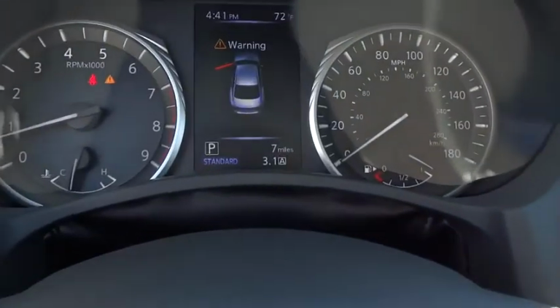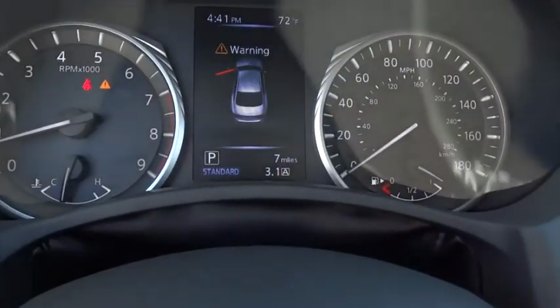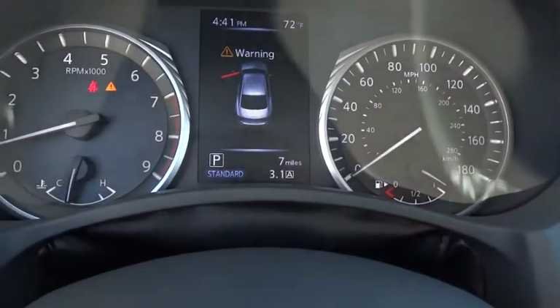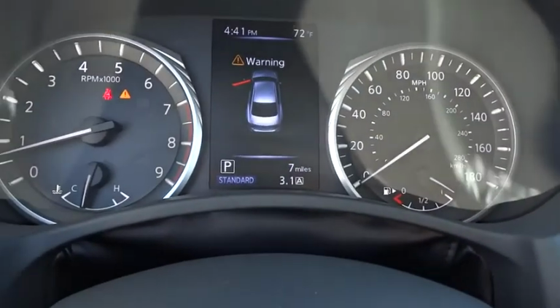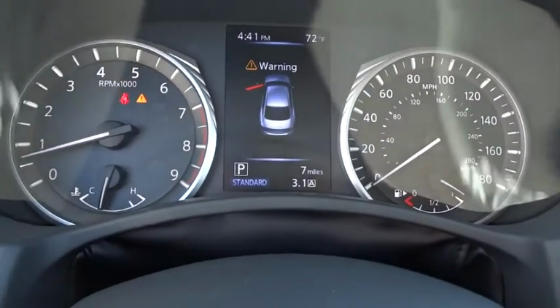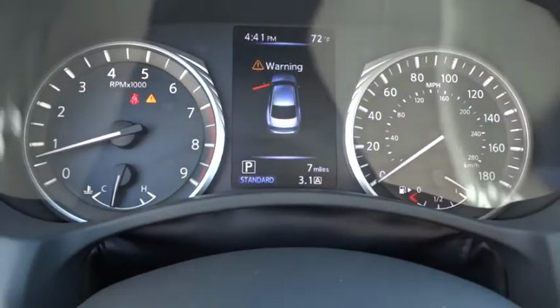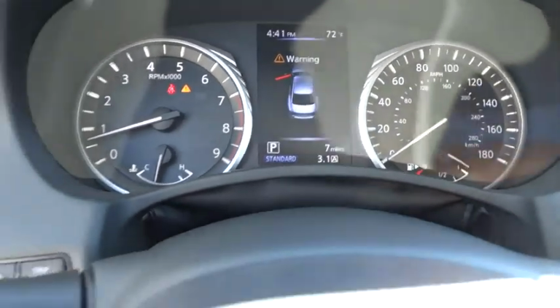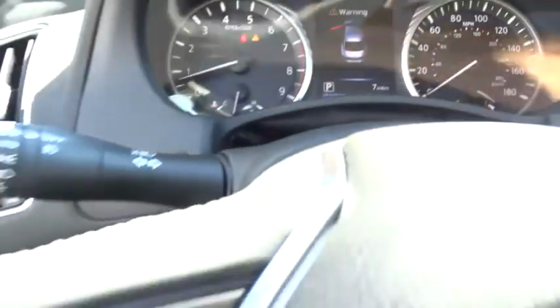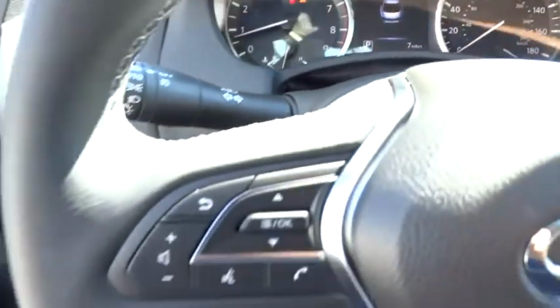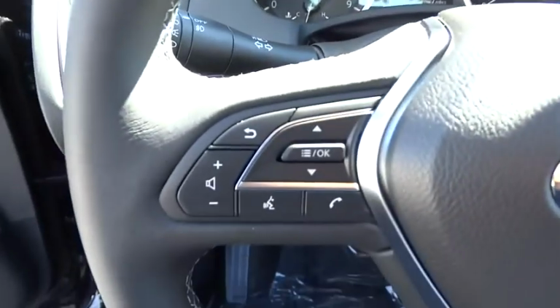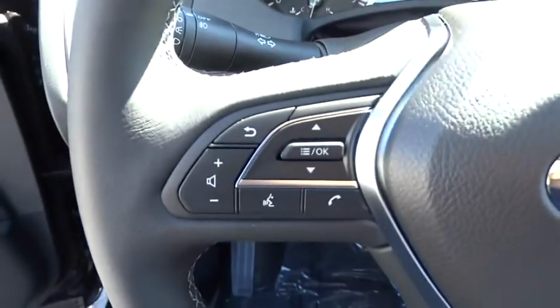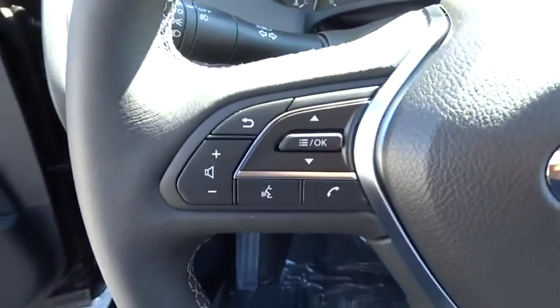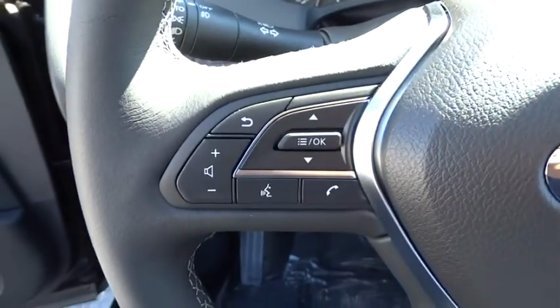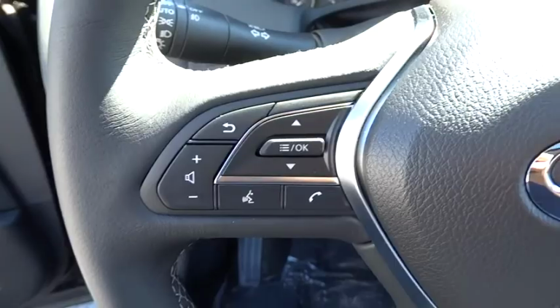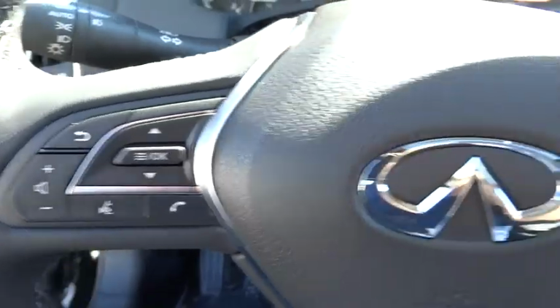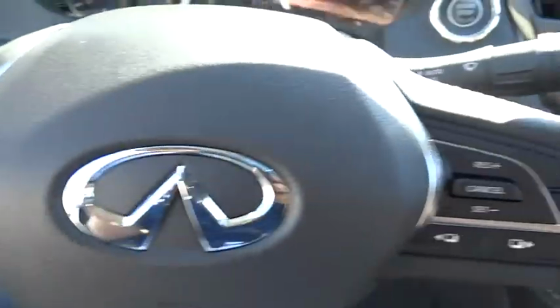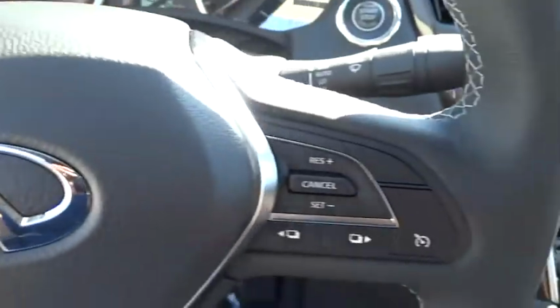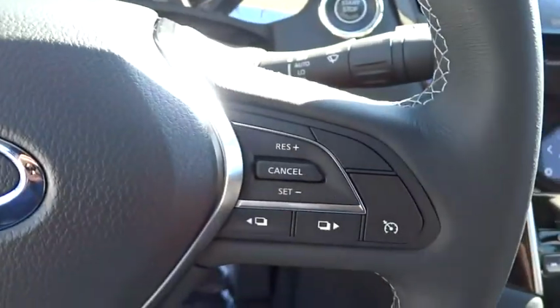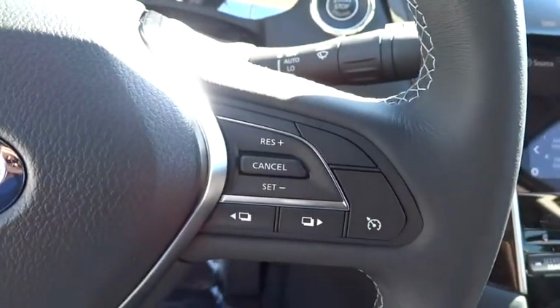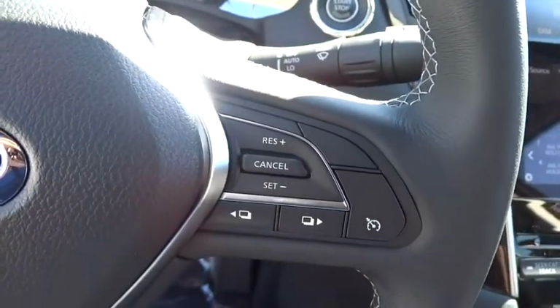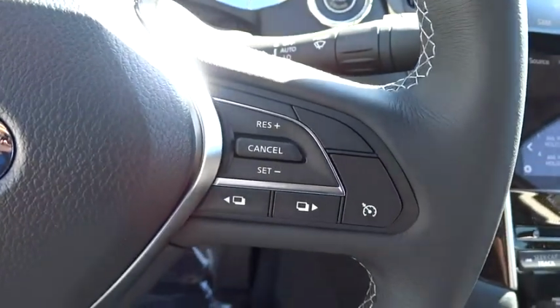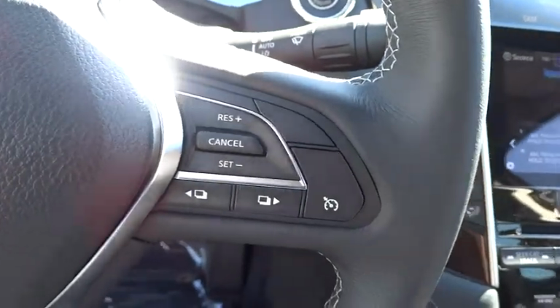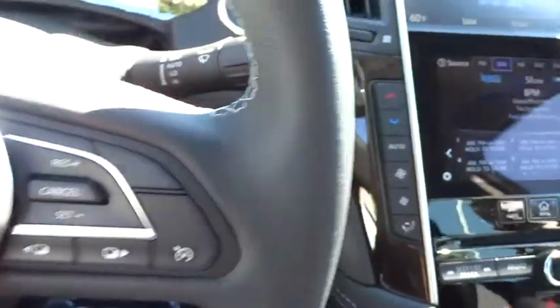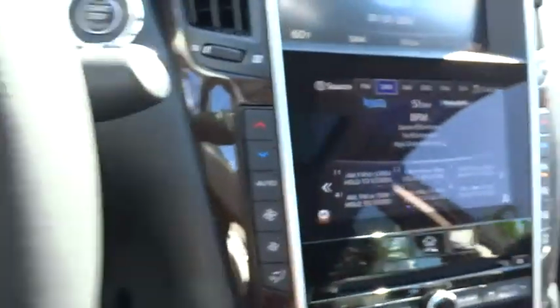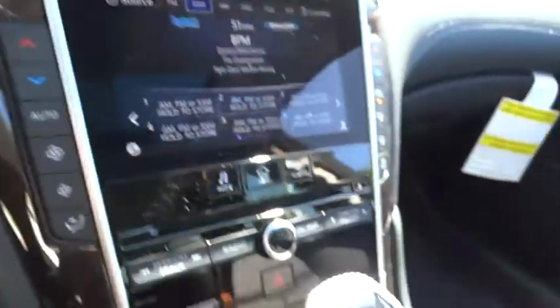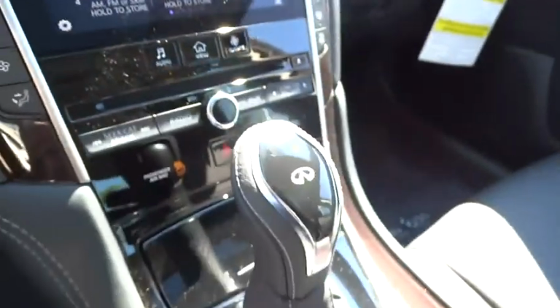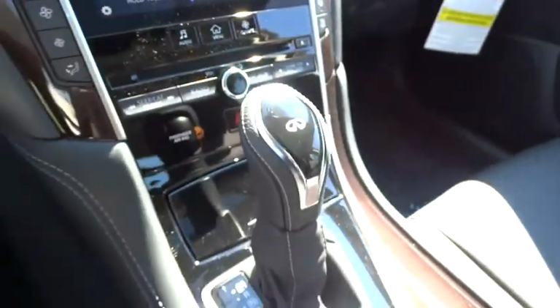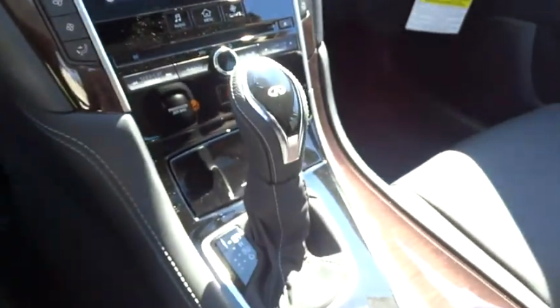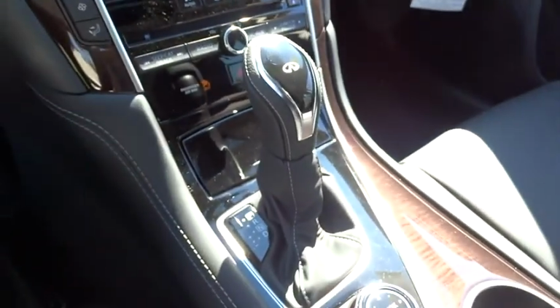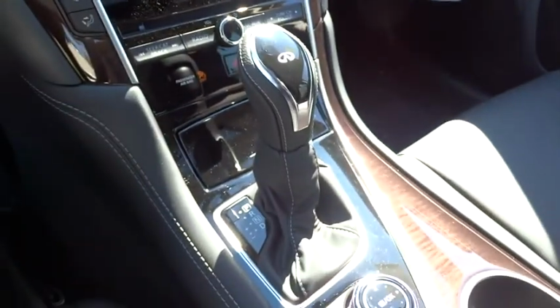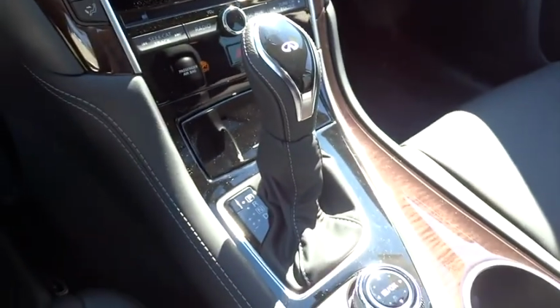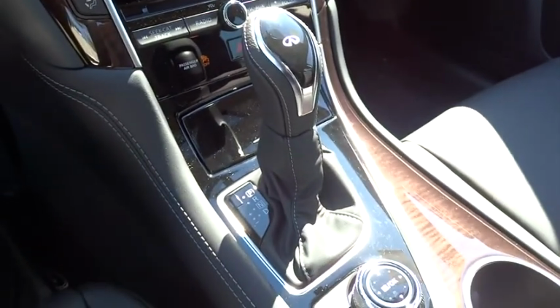Power windows, rear window defroster, security system, brake assist, remote keyless entry, overhead console, panic alarm, and power moonroof.